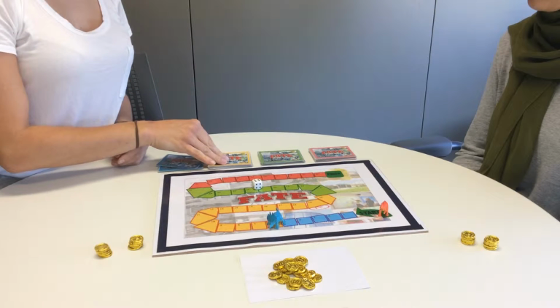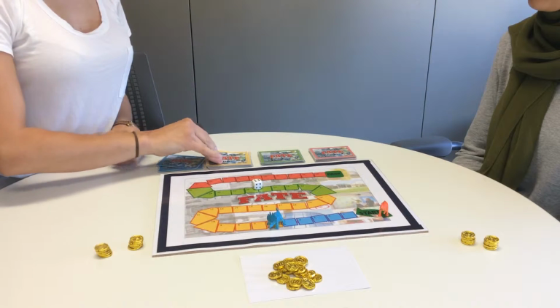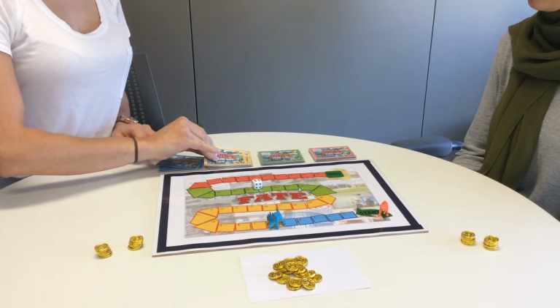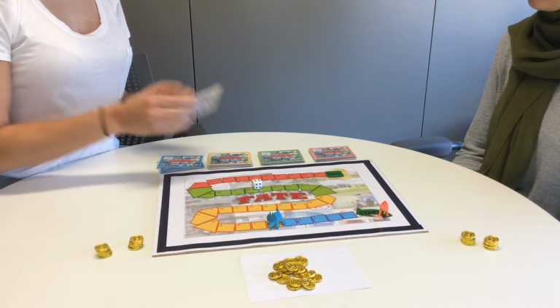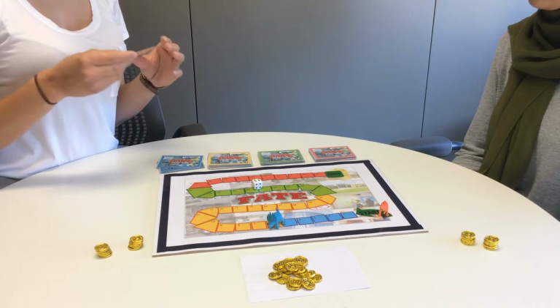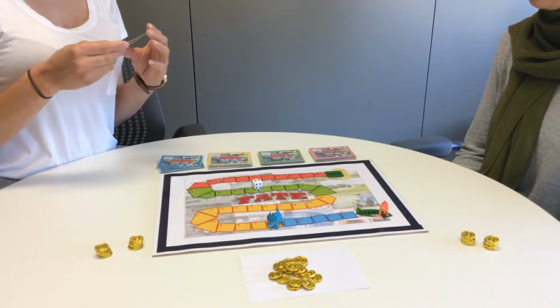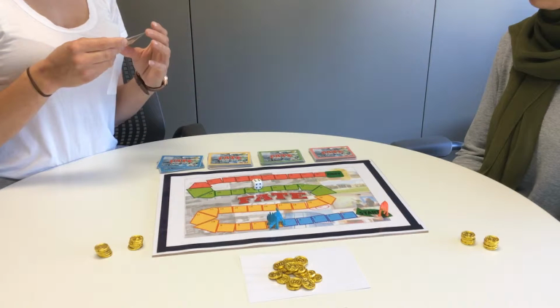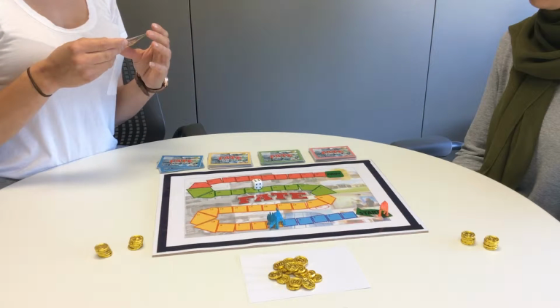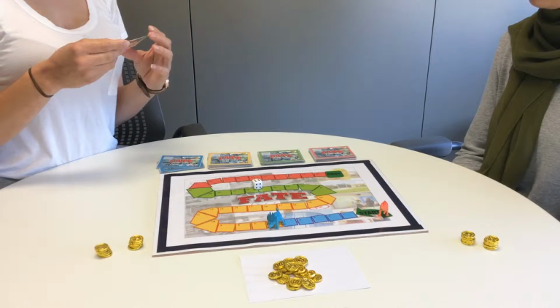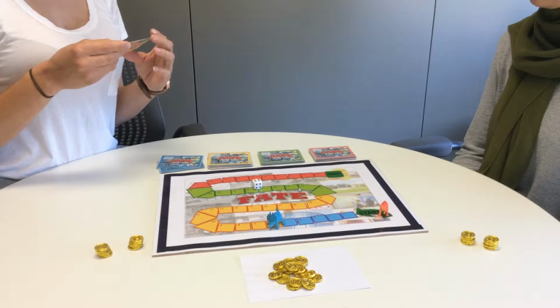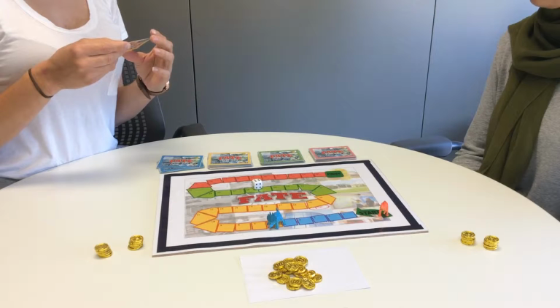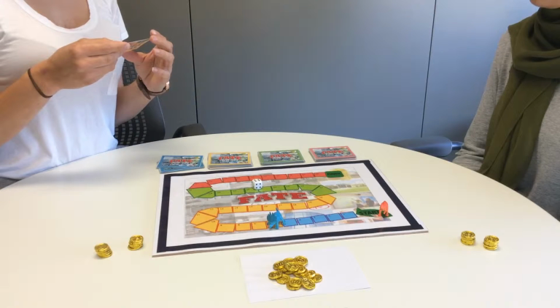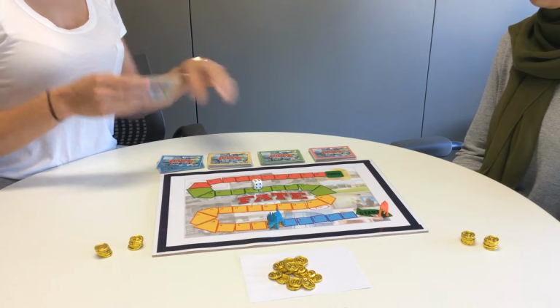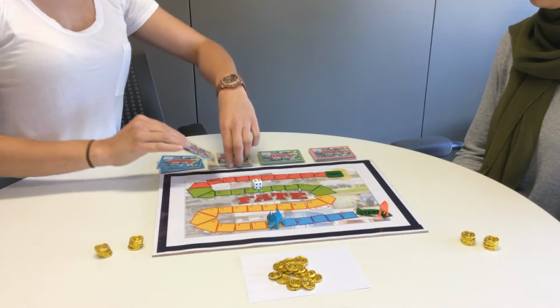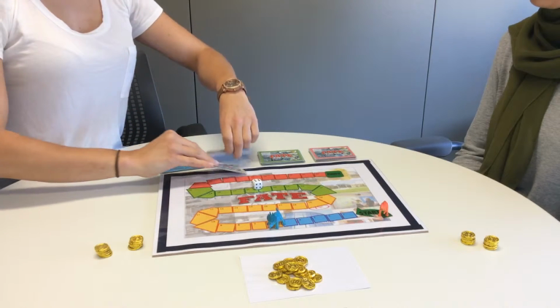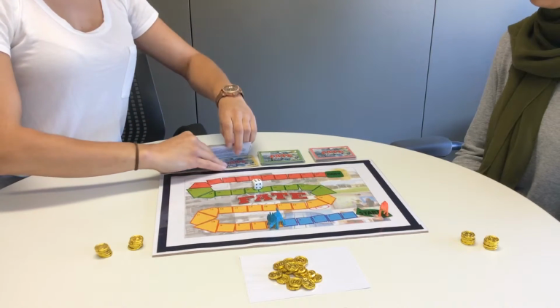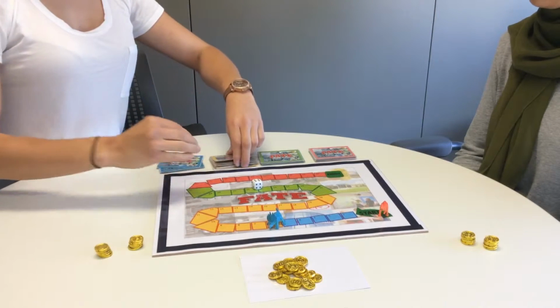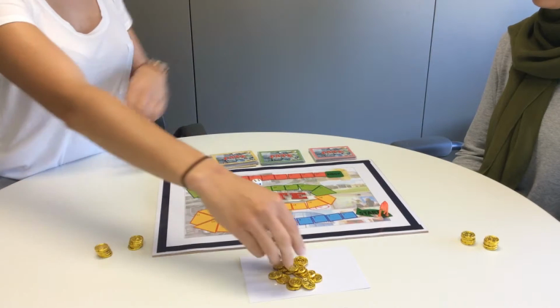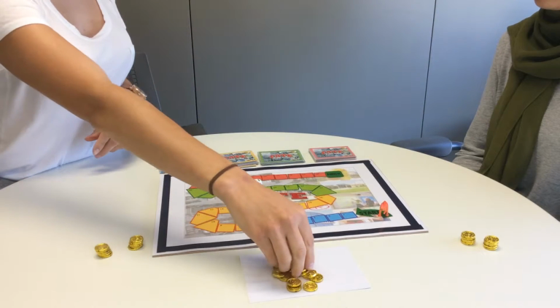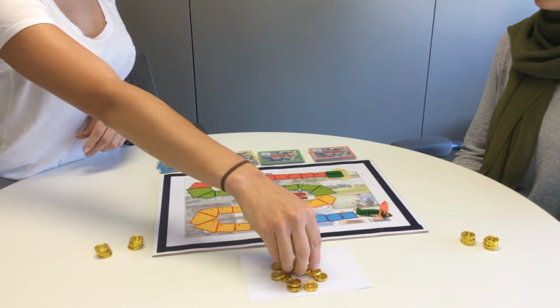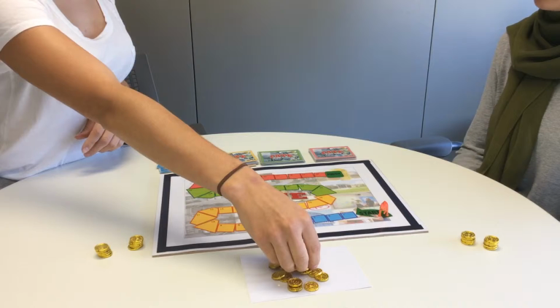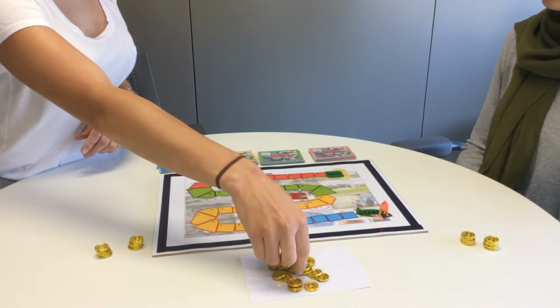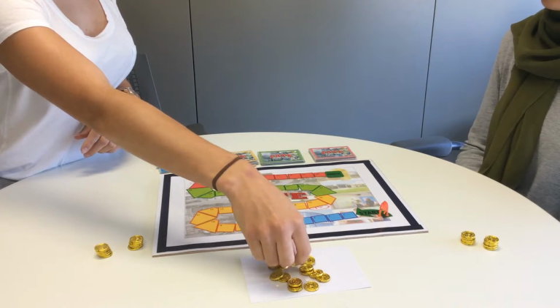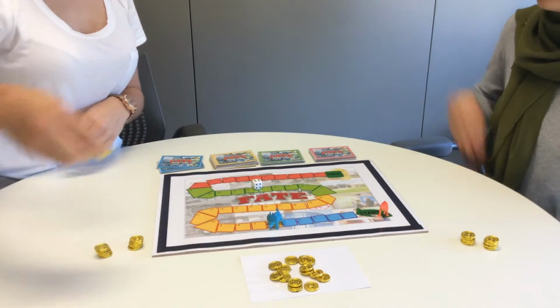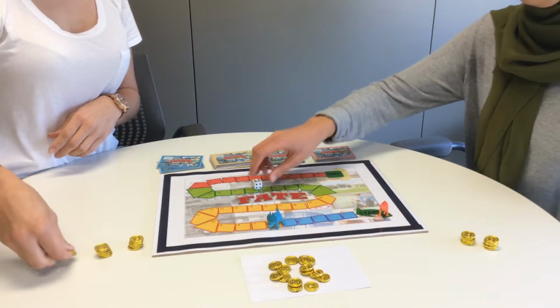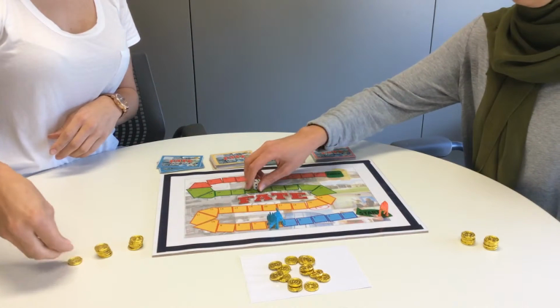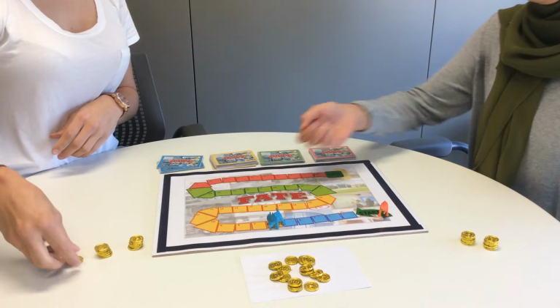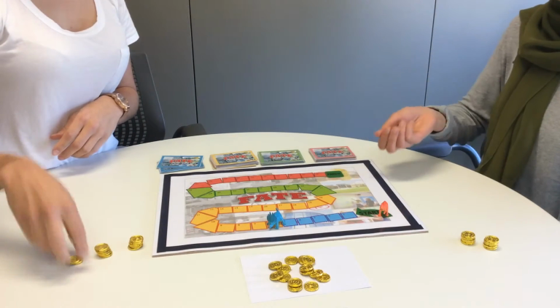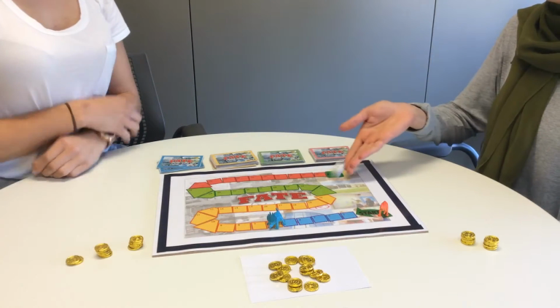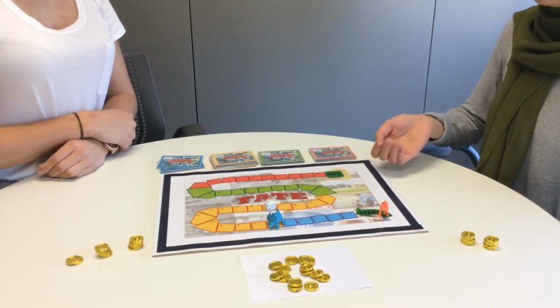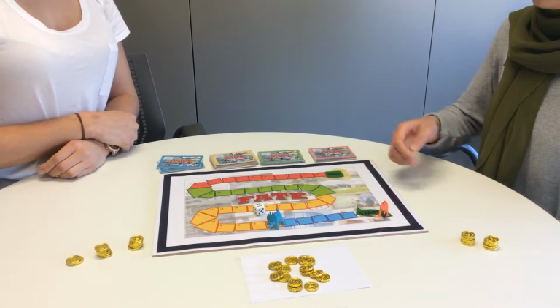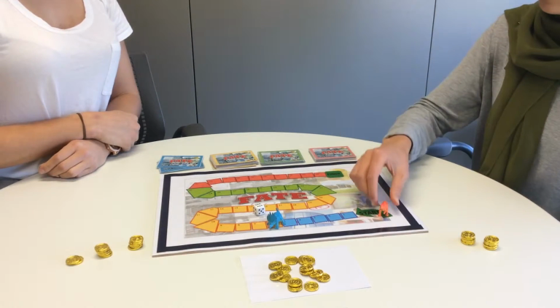When the blue team lands on a space, they pick up its corresponding fate card and read aloud the blue team scenario. When the red team lands on a space, they pick up its corresponding fate card and read aloud the red team scenario.